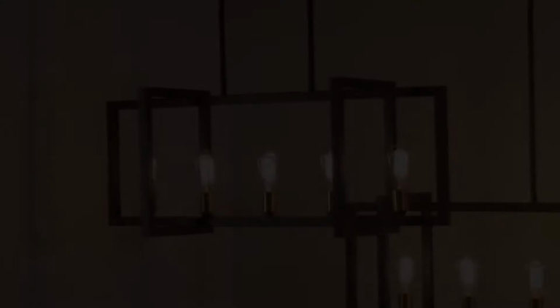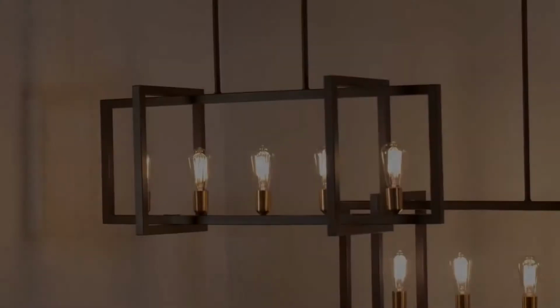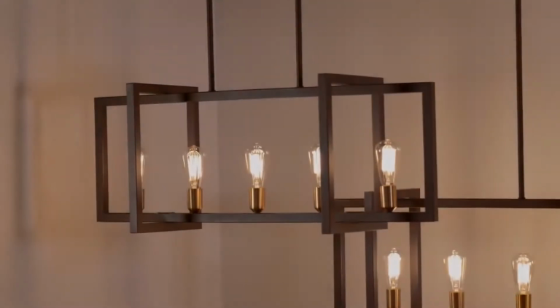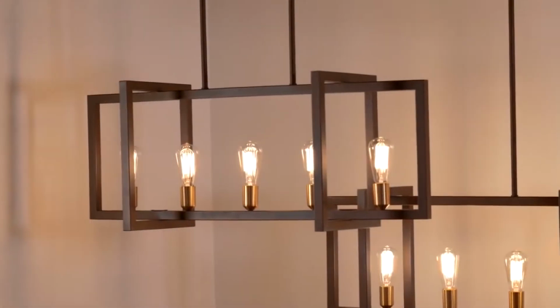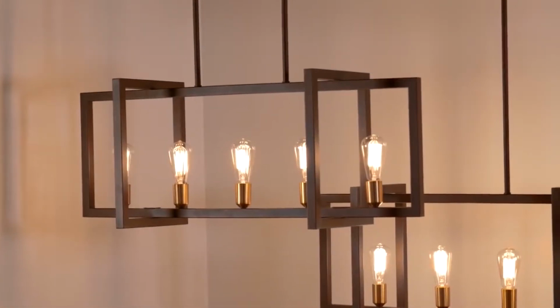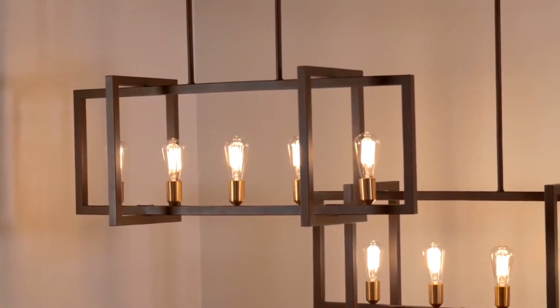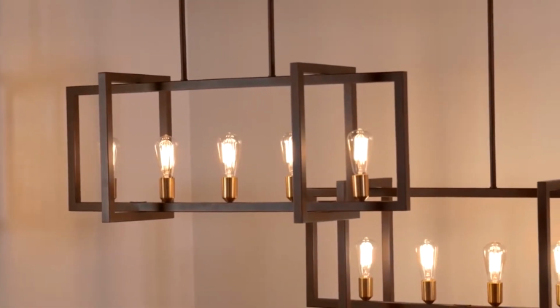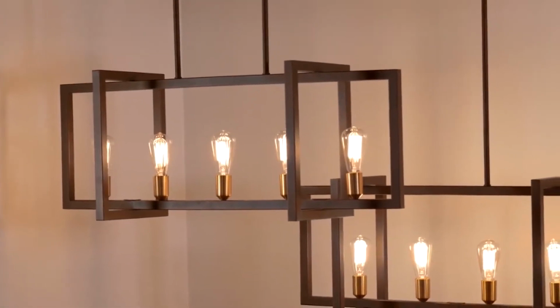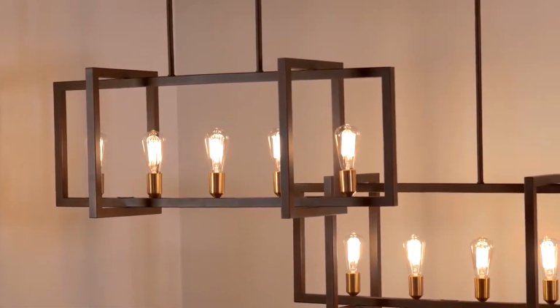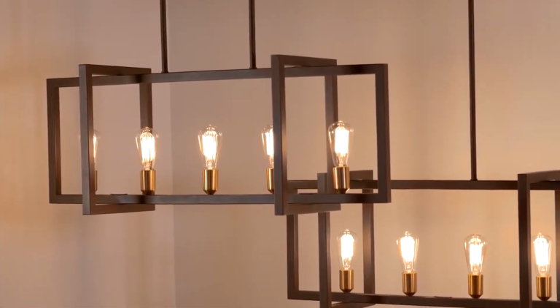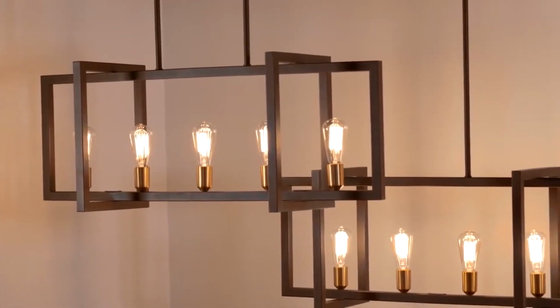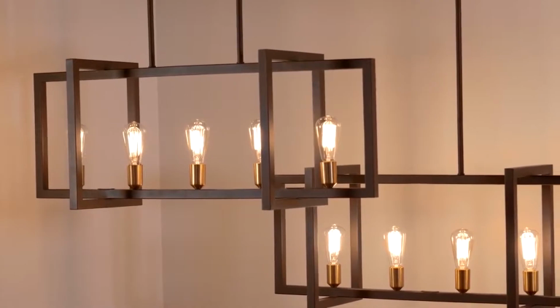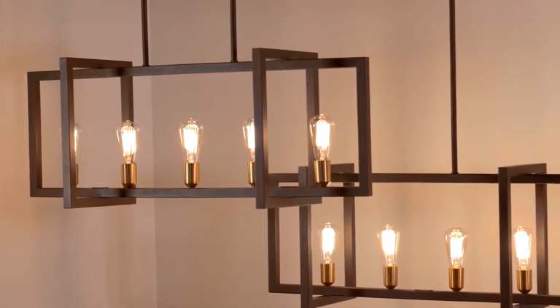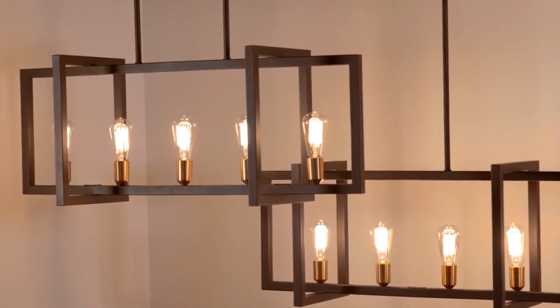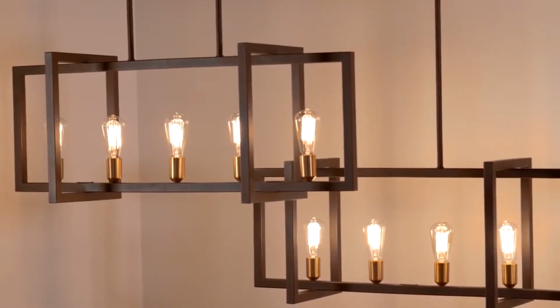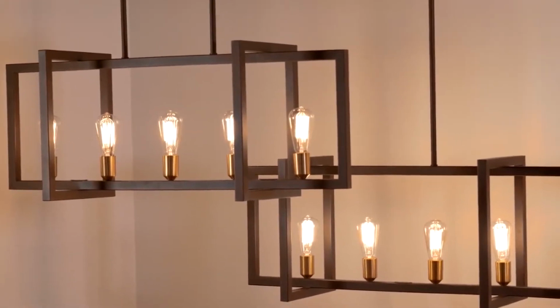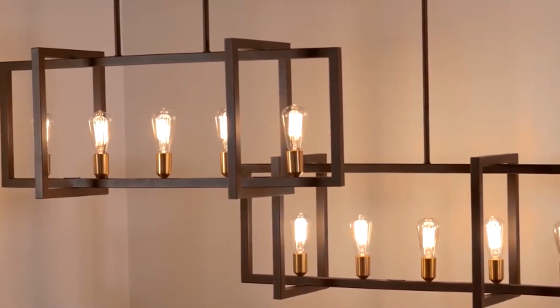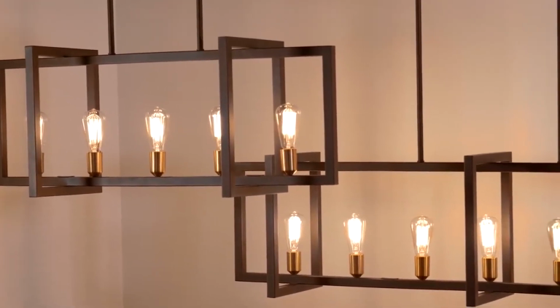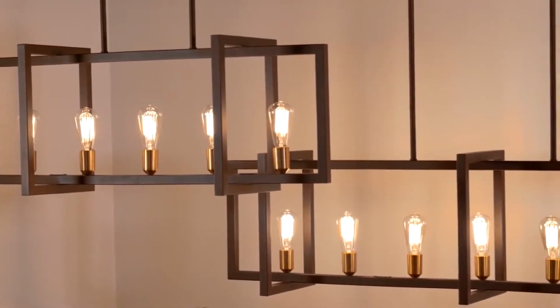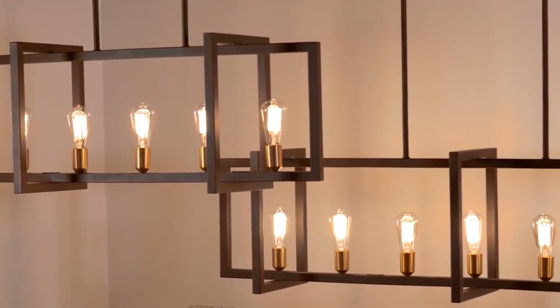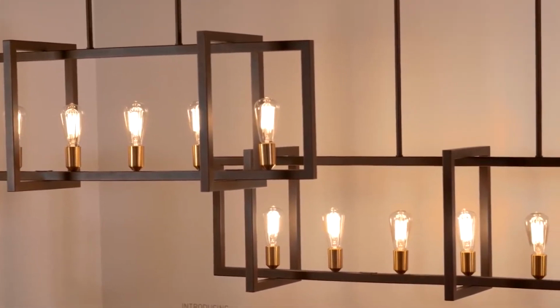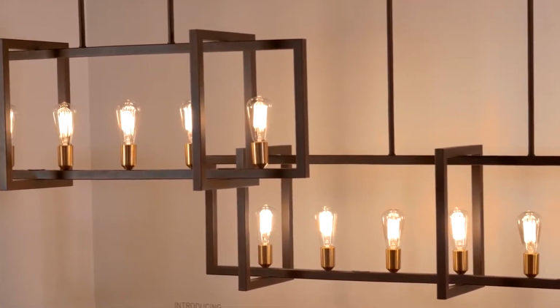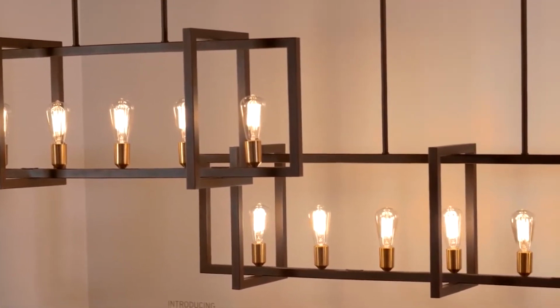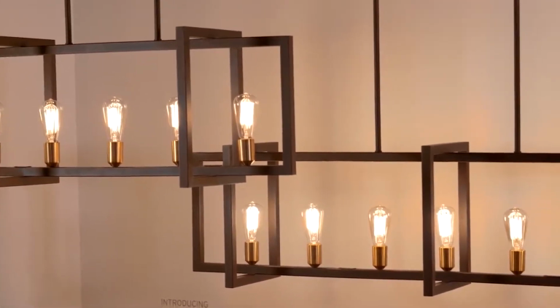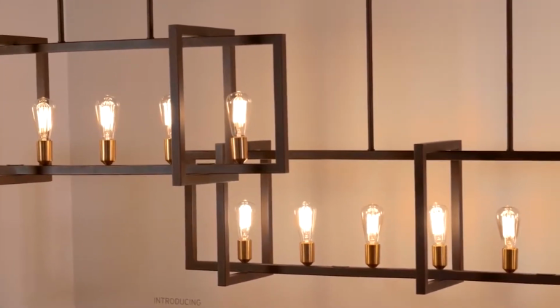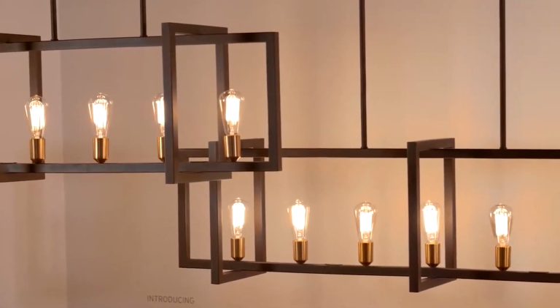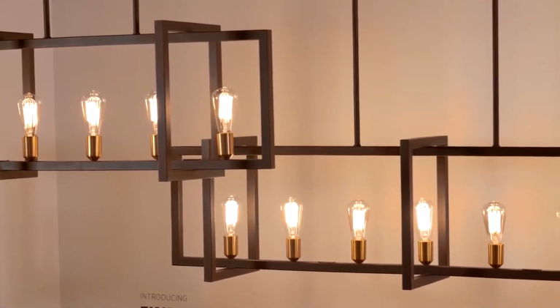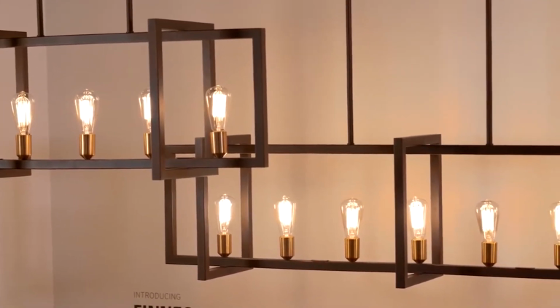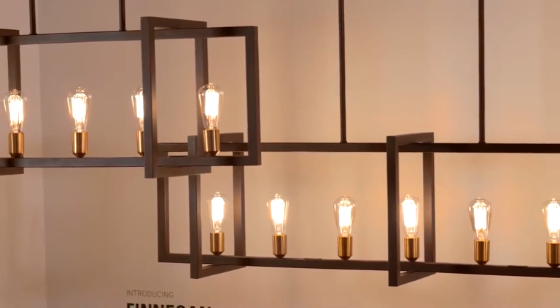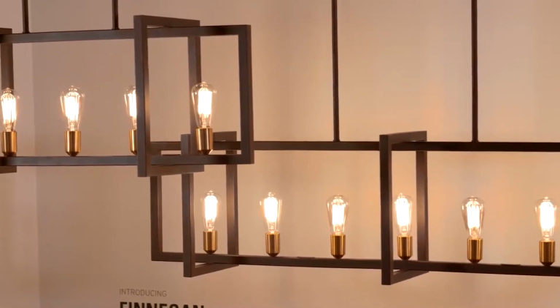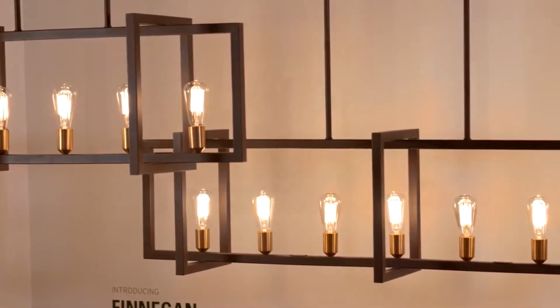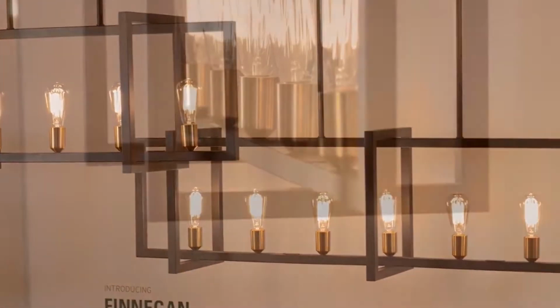Inspired by classic lanterns, the clean geometric silhouette of the Transitional Finnegan Collection by Feiss features exquisite metalwork and marries two contrasting finishes.